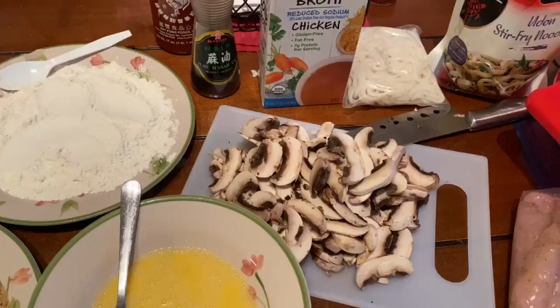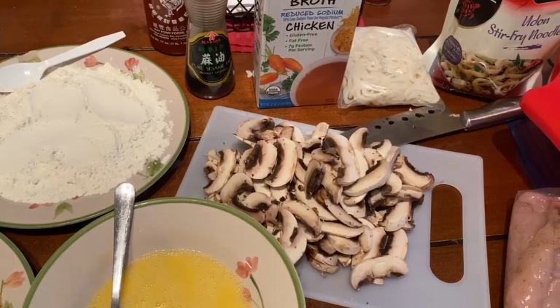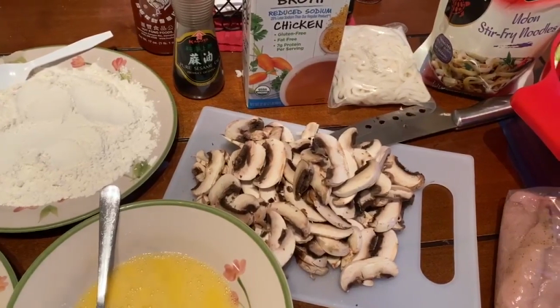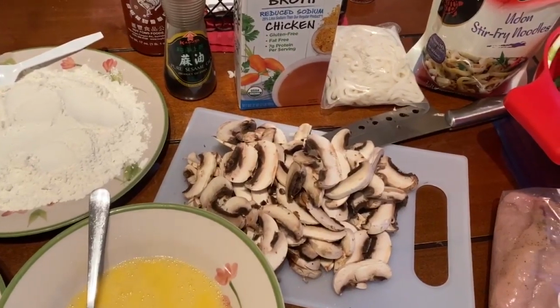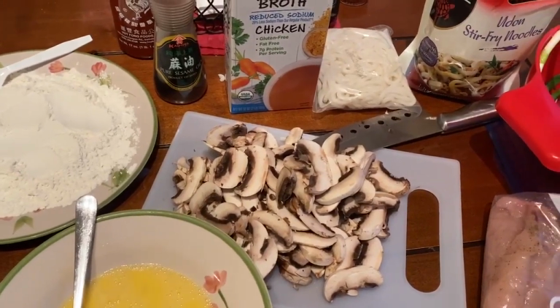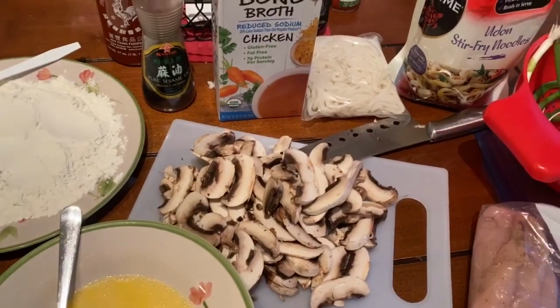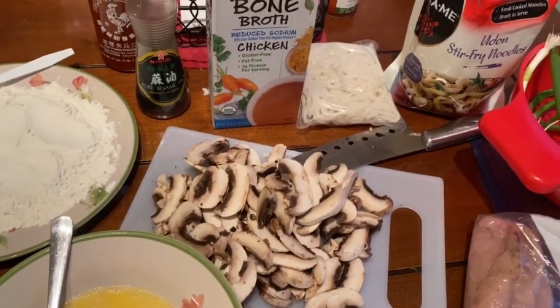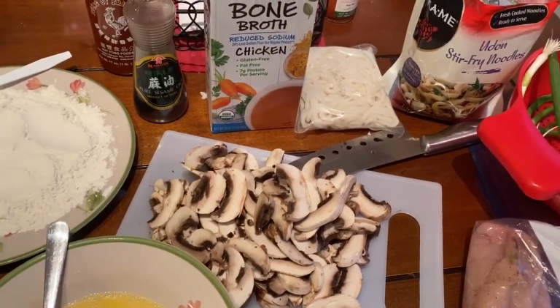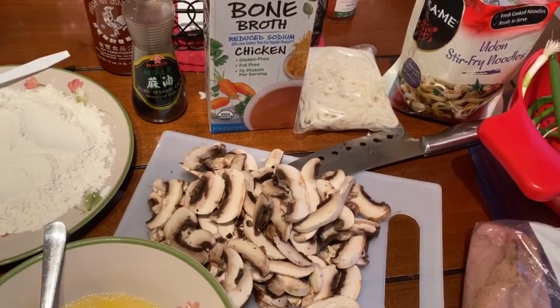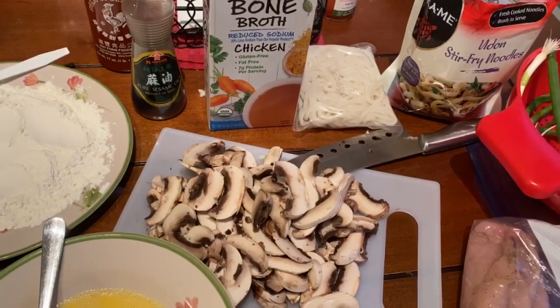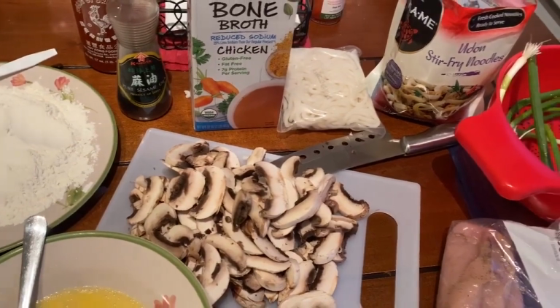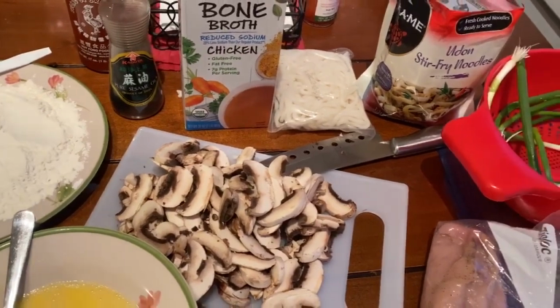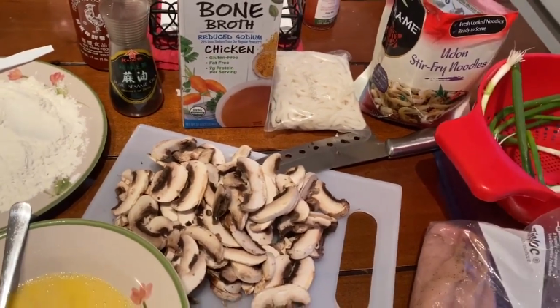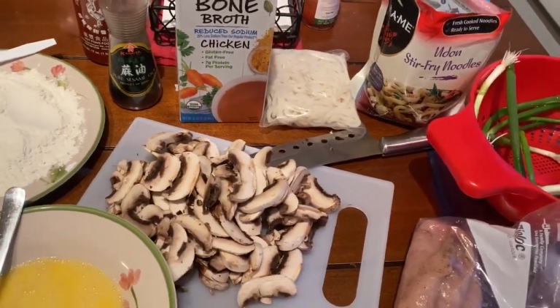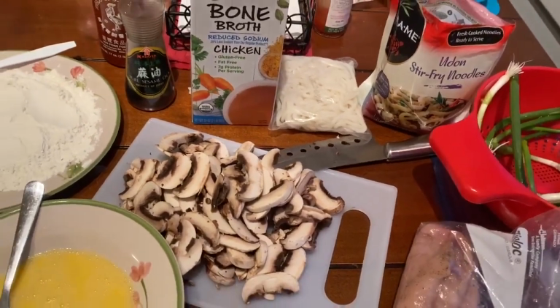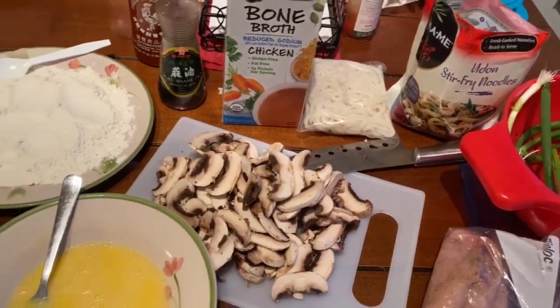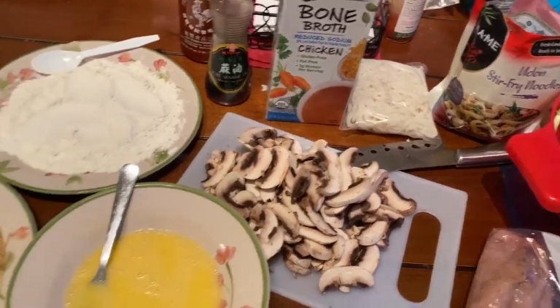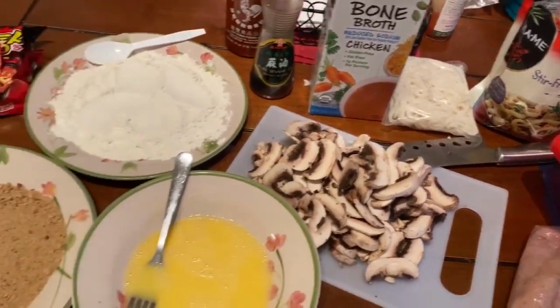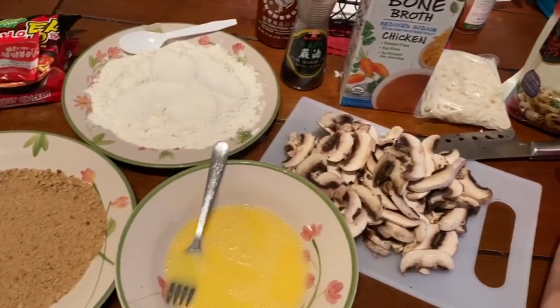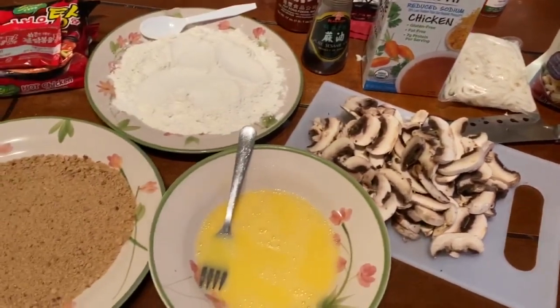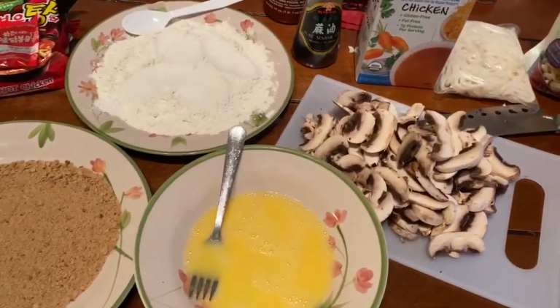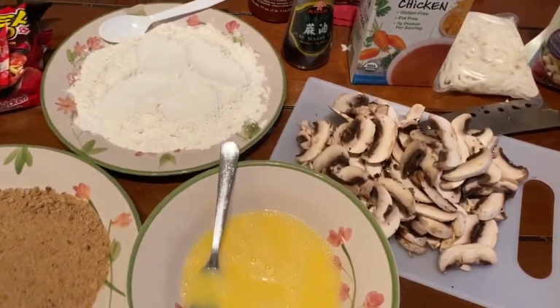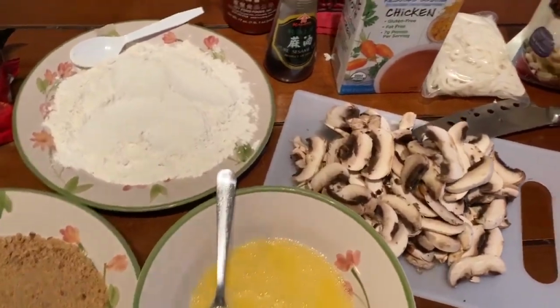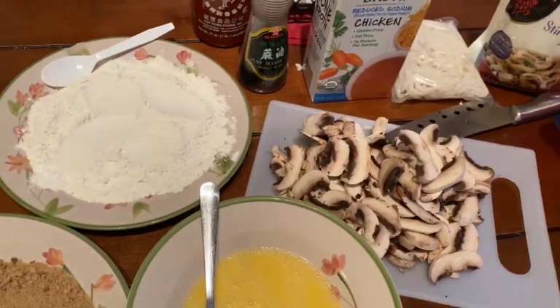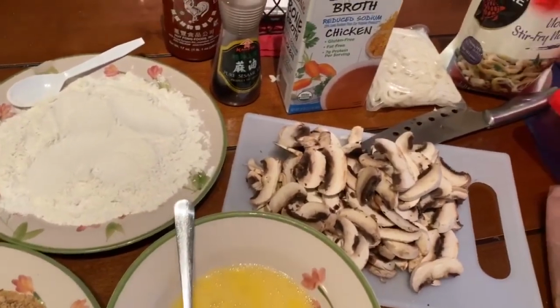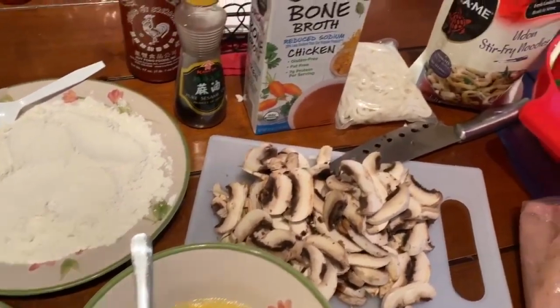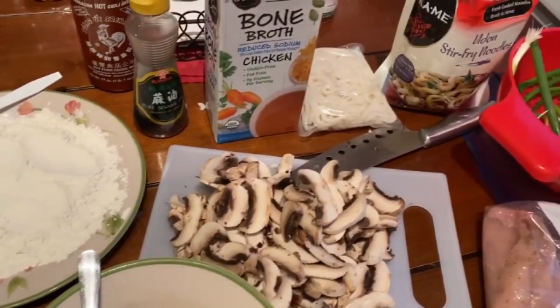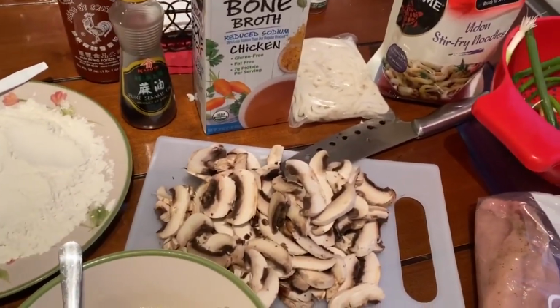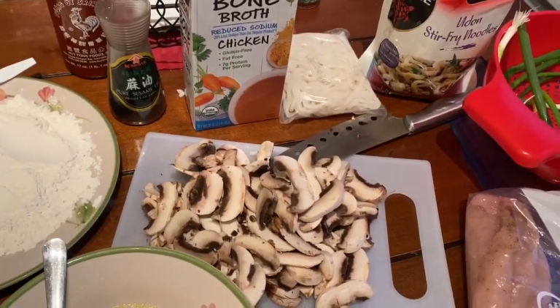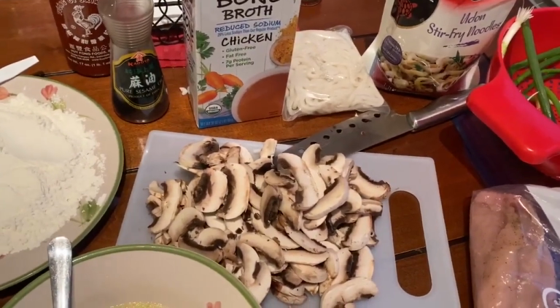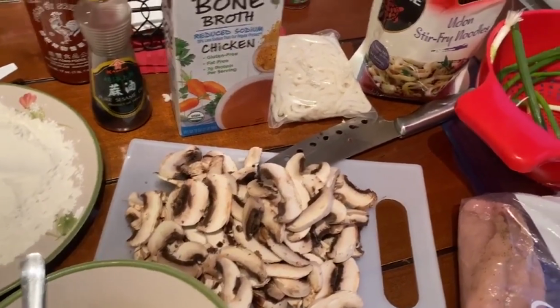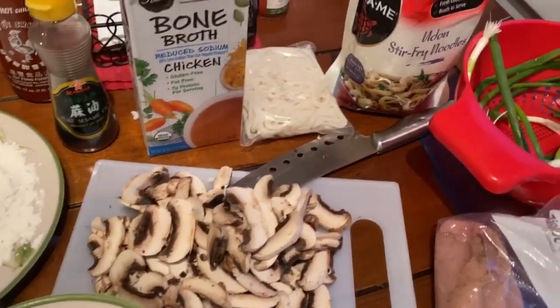Hey guys, welcome back to another video. I'm gonna cut right to the chase and get to the ingredients. We're gonna be making this soup — you can even make a stir-fry. It's gonna be udon katsu chicken soup.